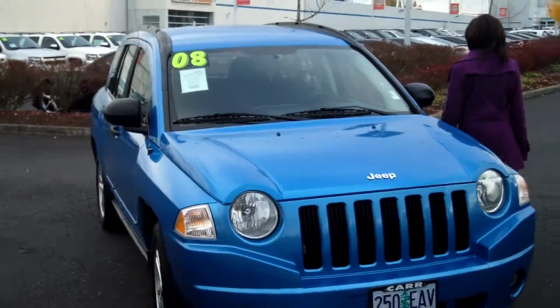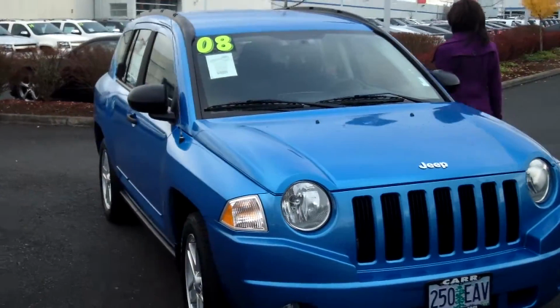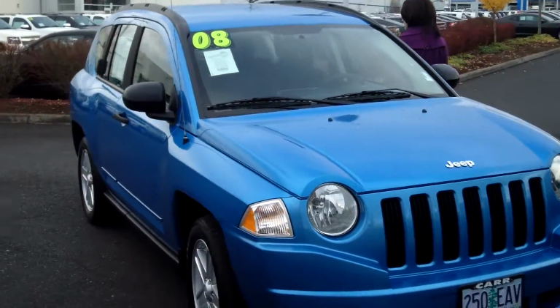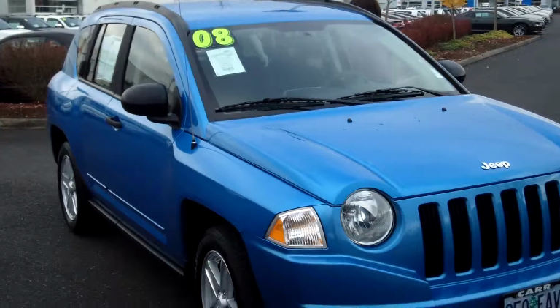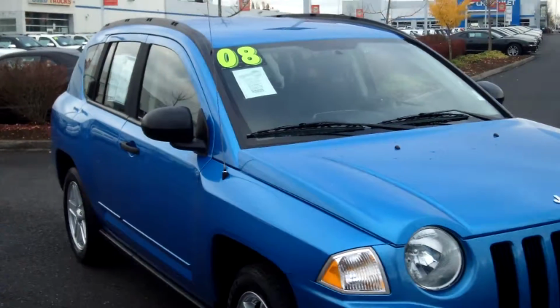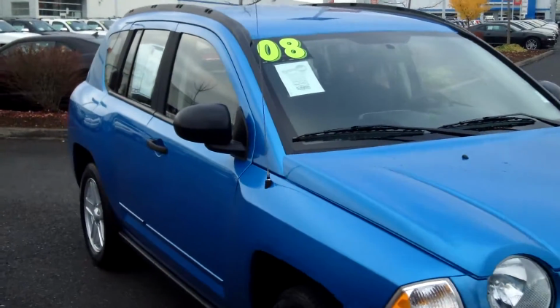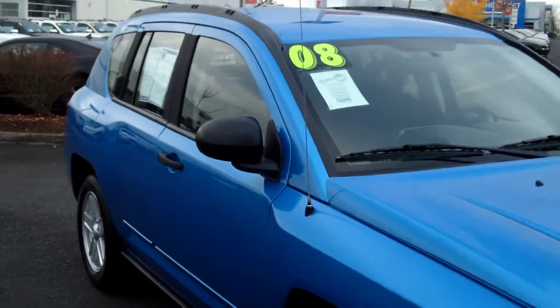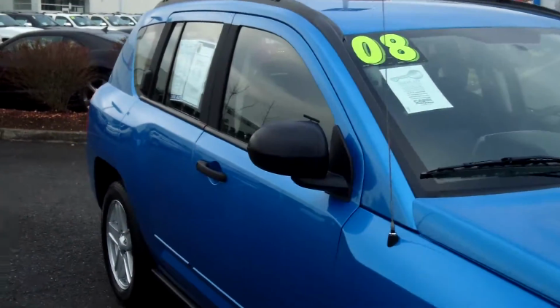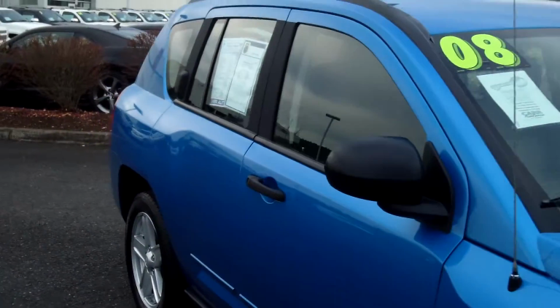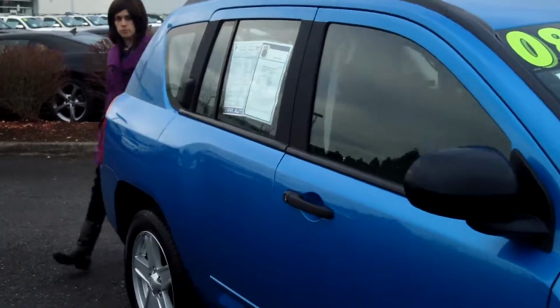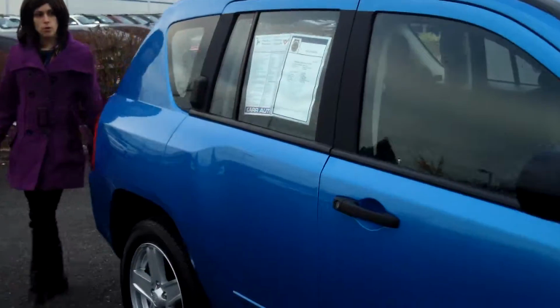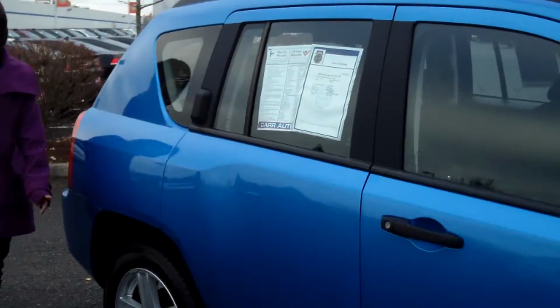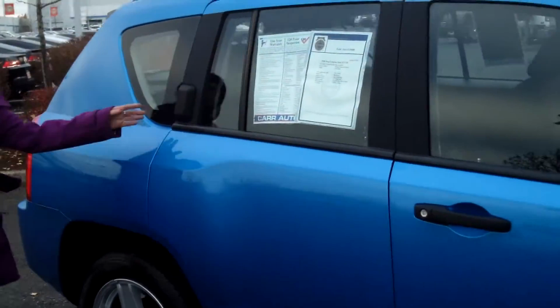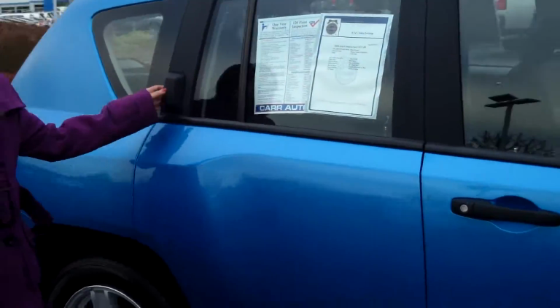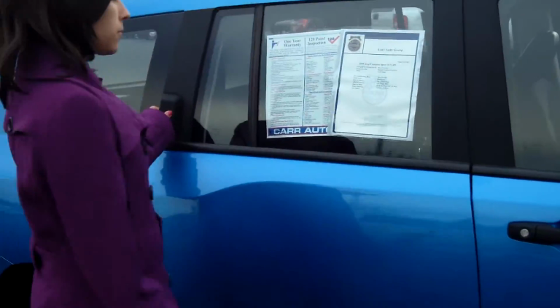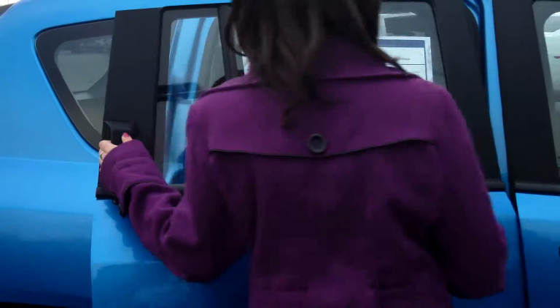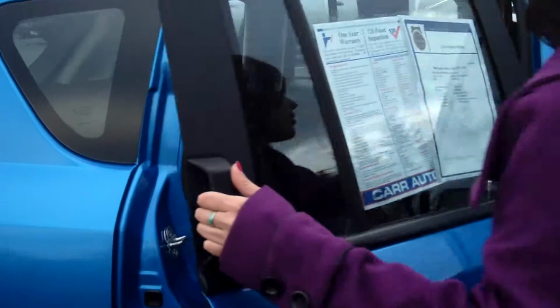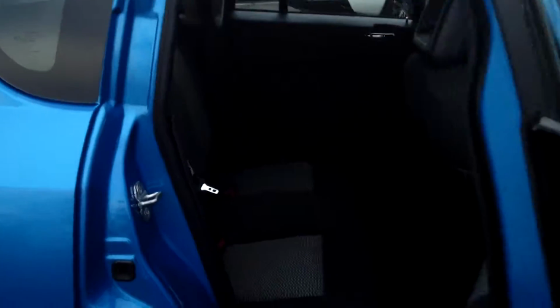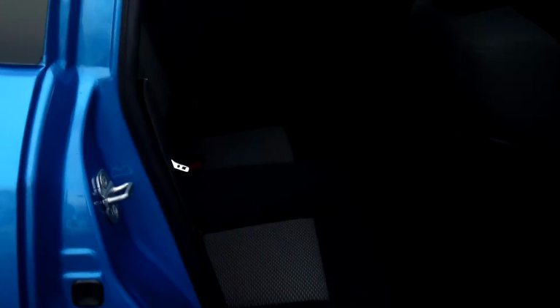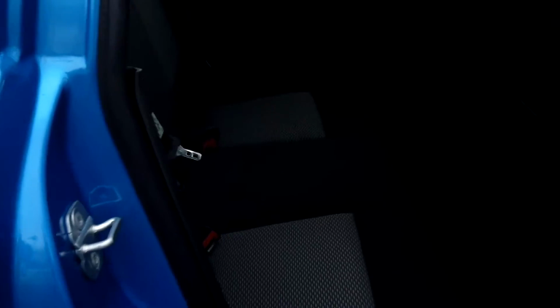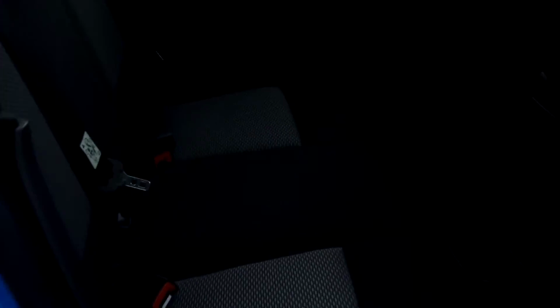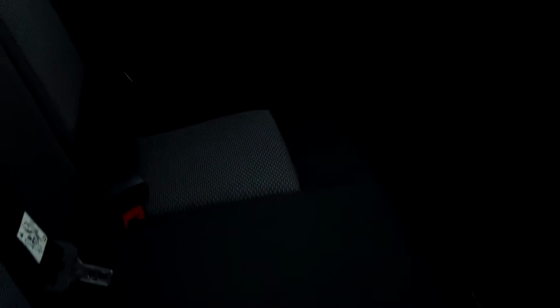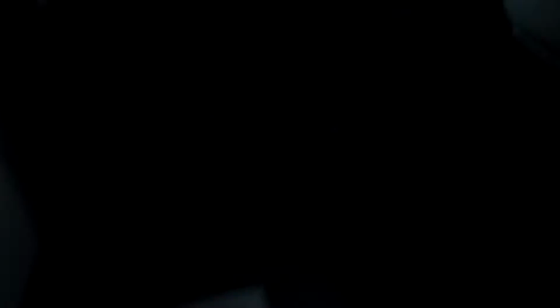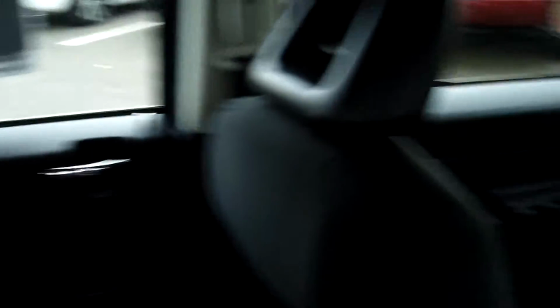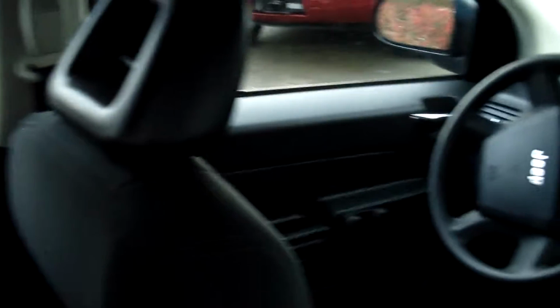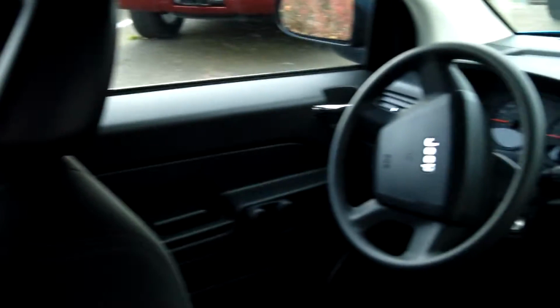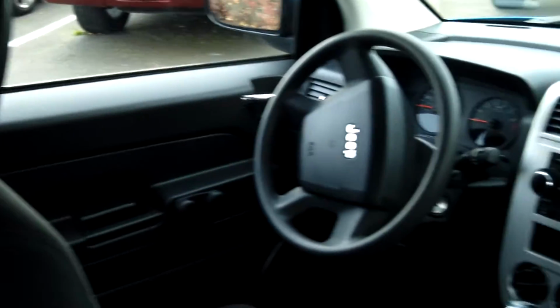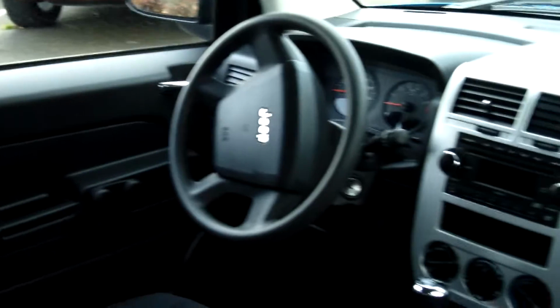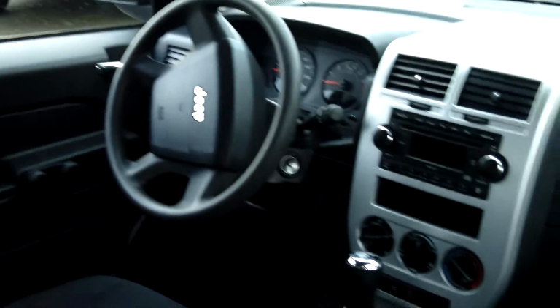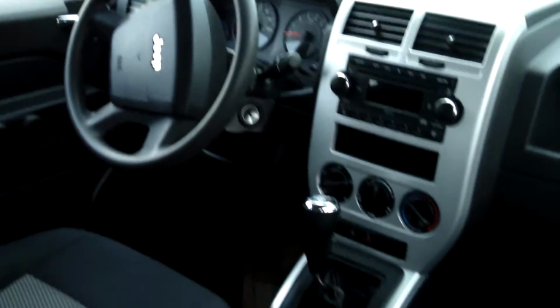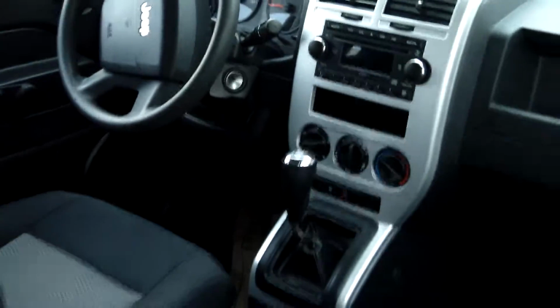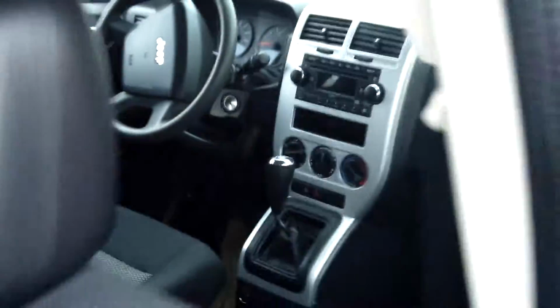This vehicle is in stellar condition. Tinted windows, roof rack. It has a cloth interior. It is a 4 cylinder, 2.4 liters, manual 5 speed with overdrive.